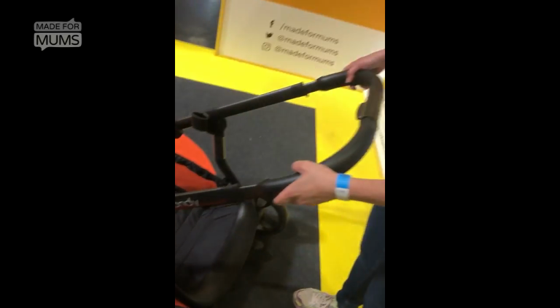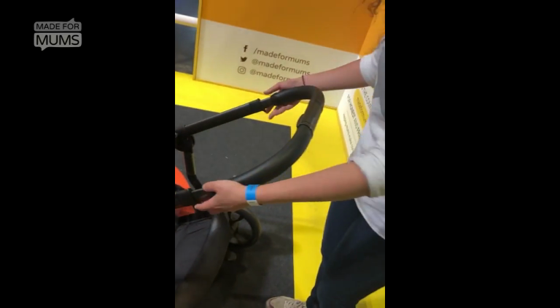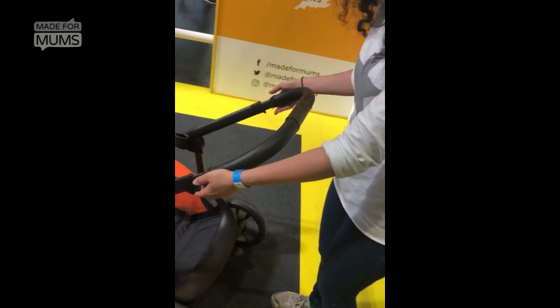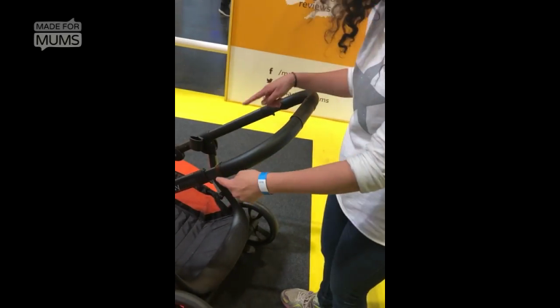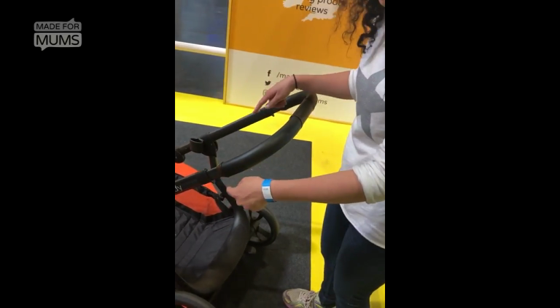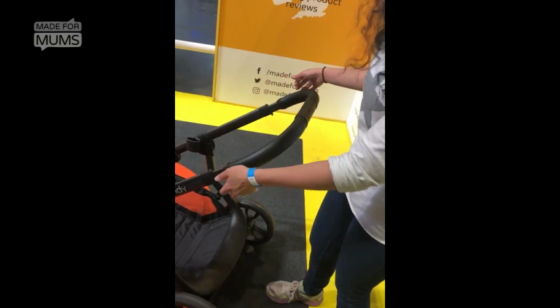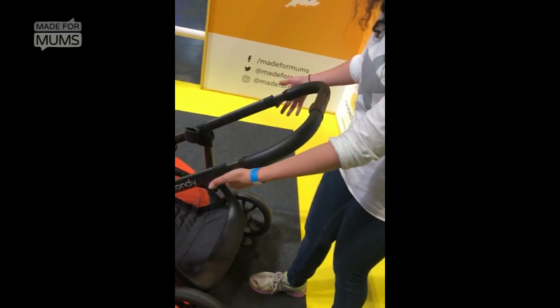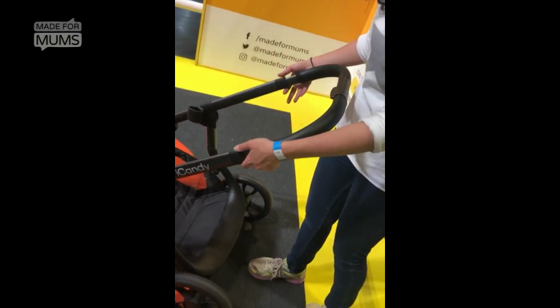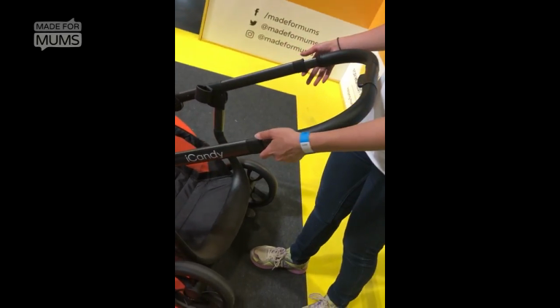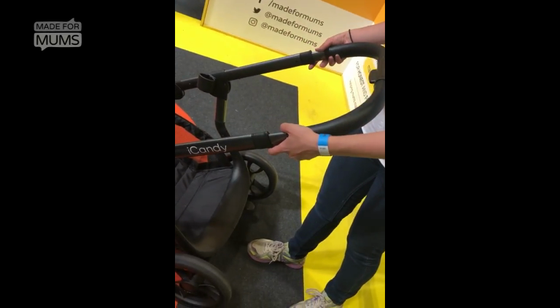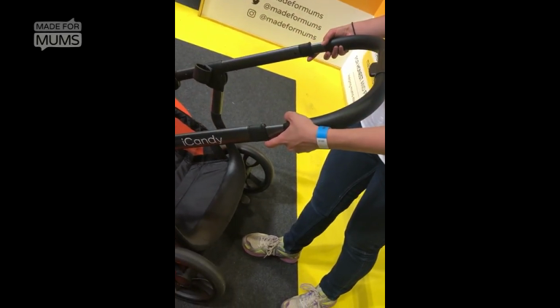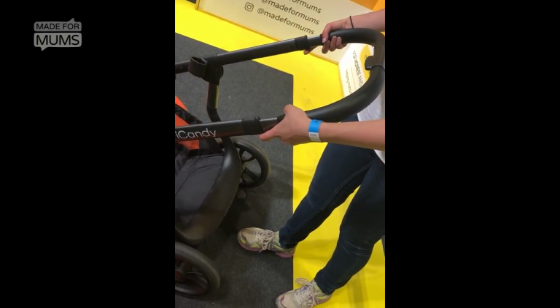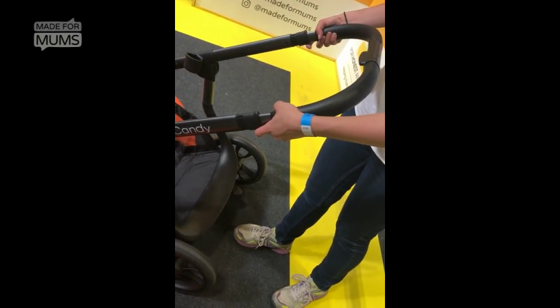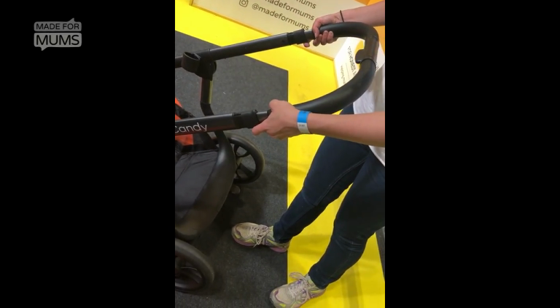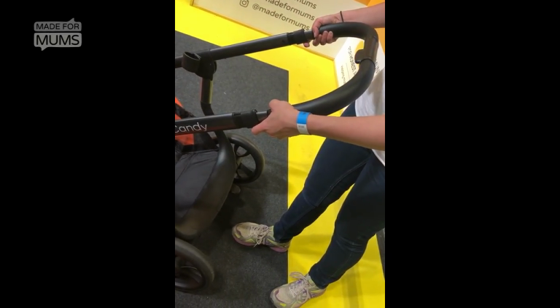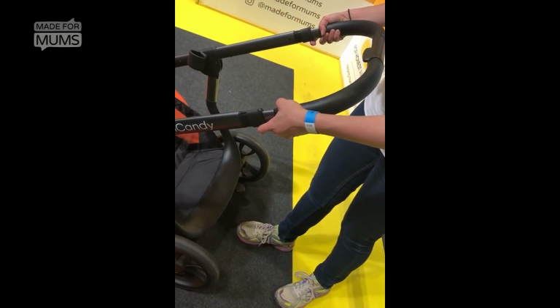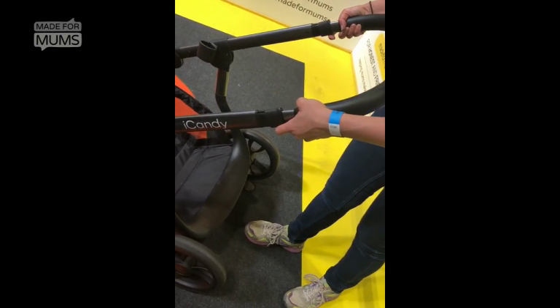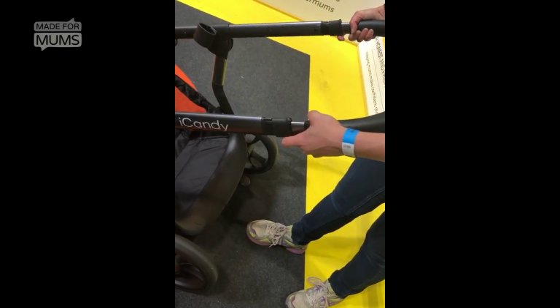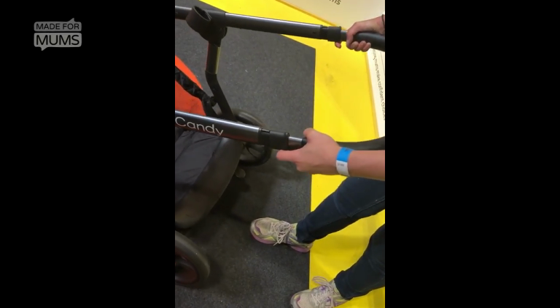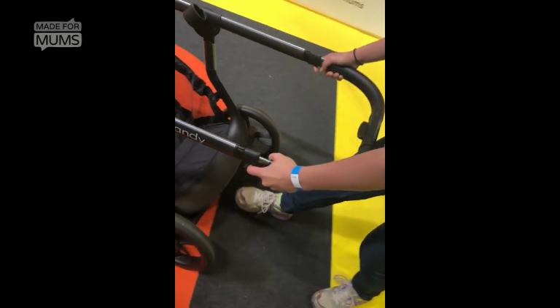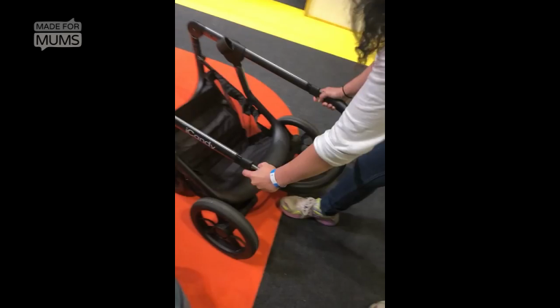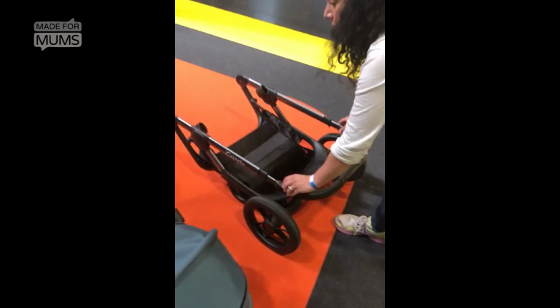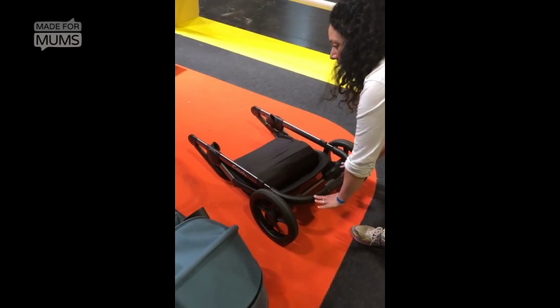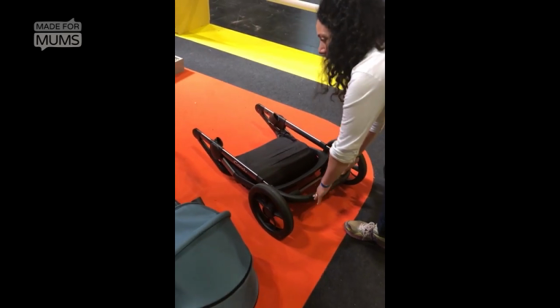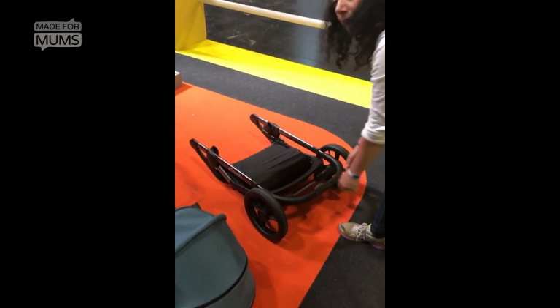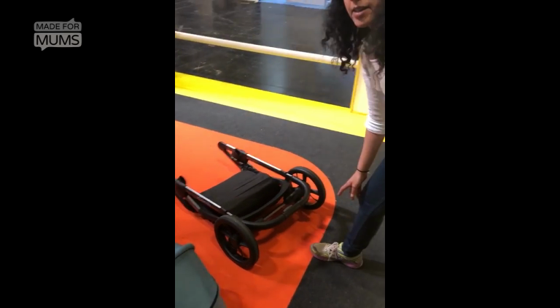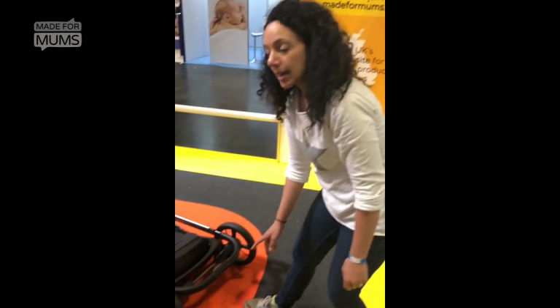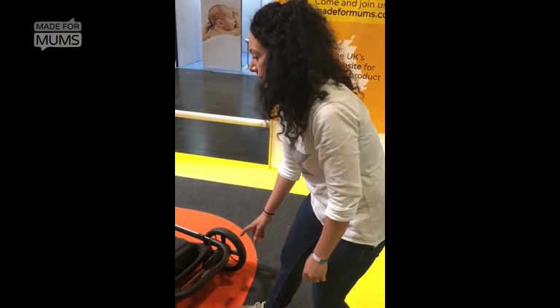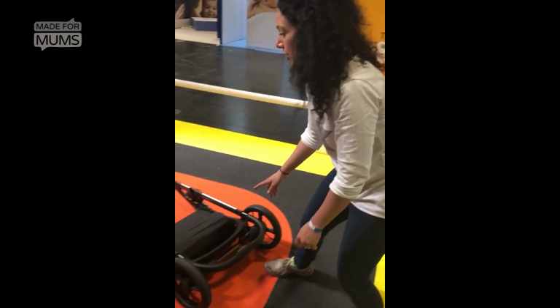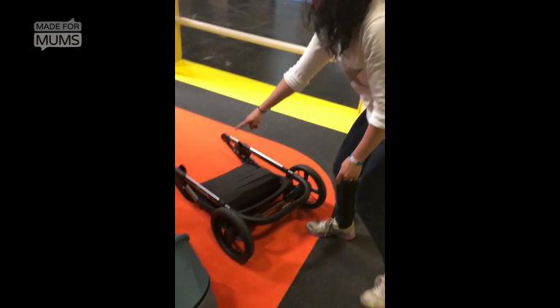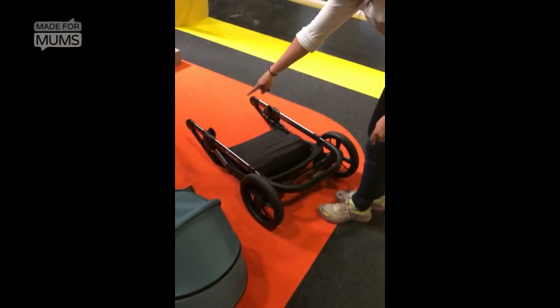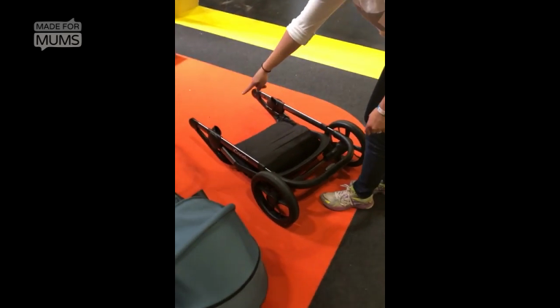And then this one — the fold on this one is a little bit different but it's the same as the Silver Cross. So you just pull up on that and it just folds down like that. Same as the Silver Cross. And then to open it,